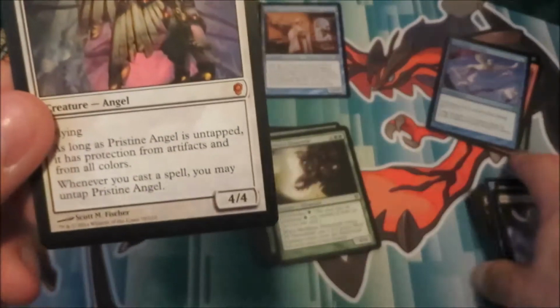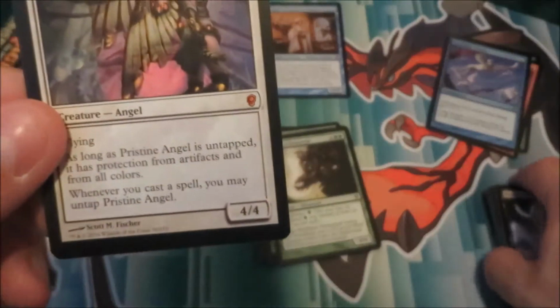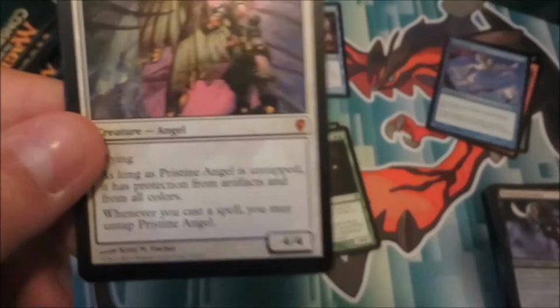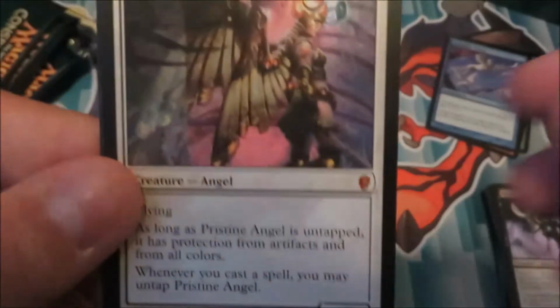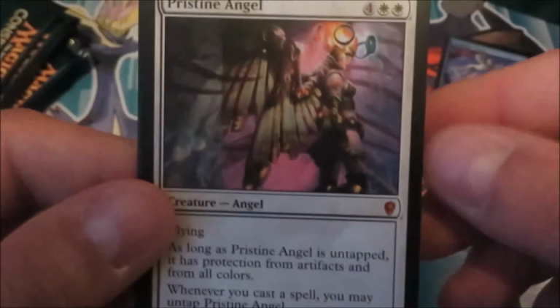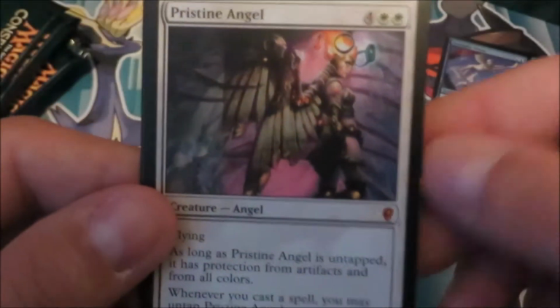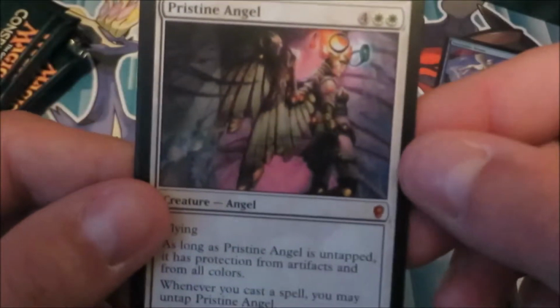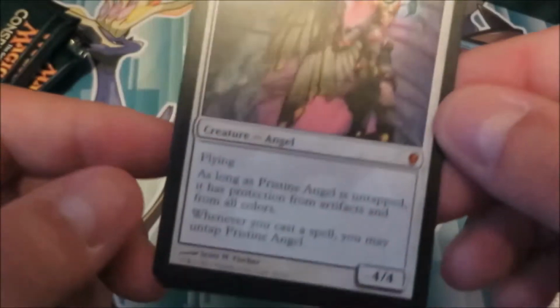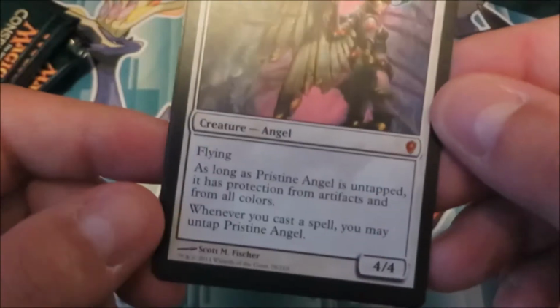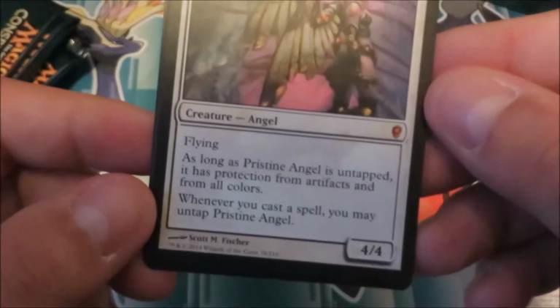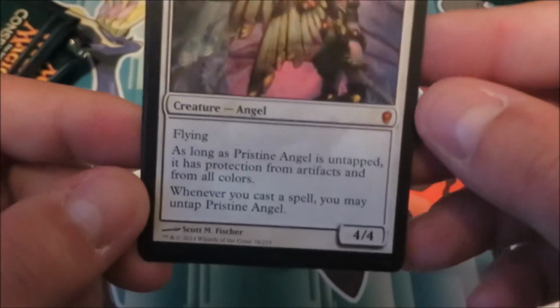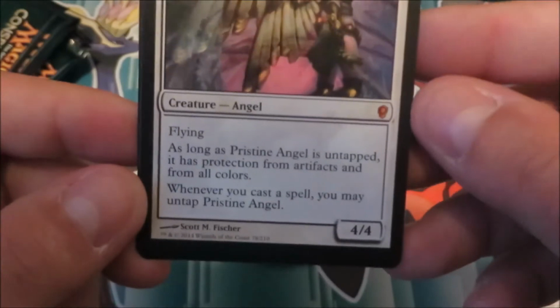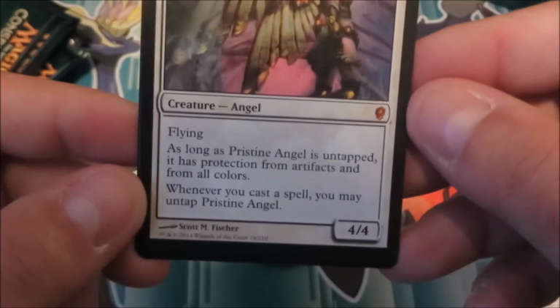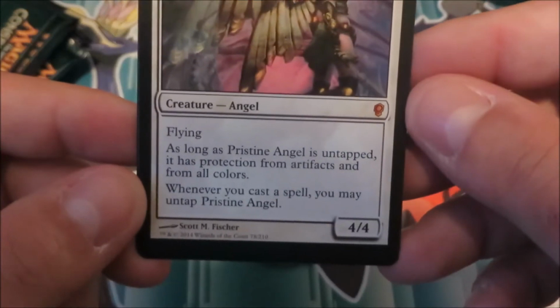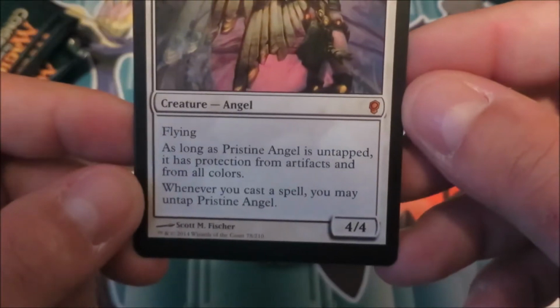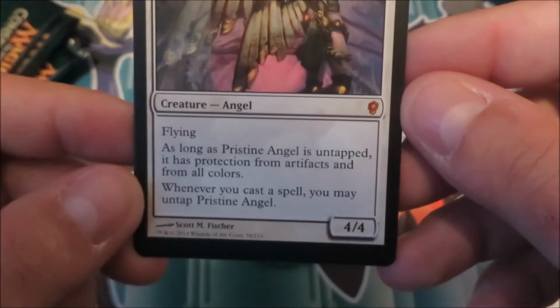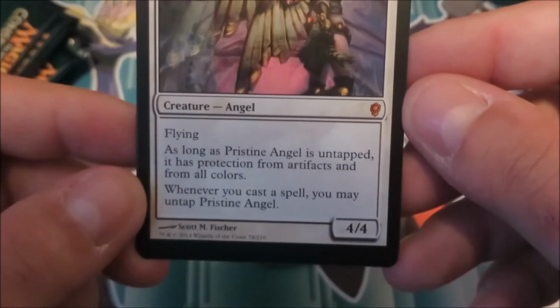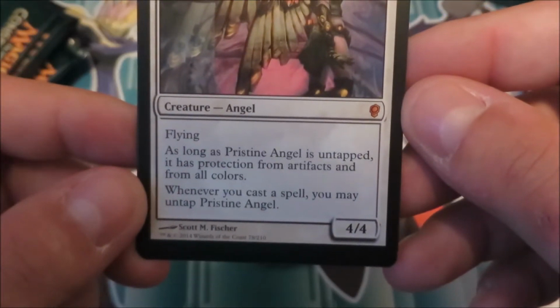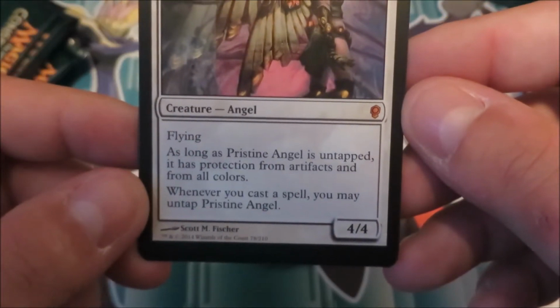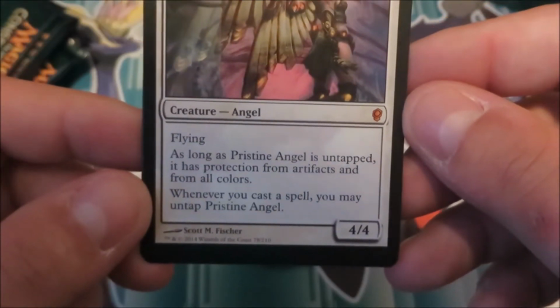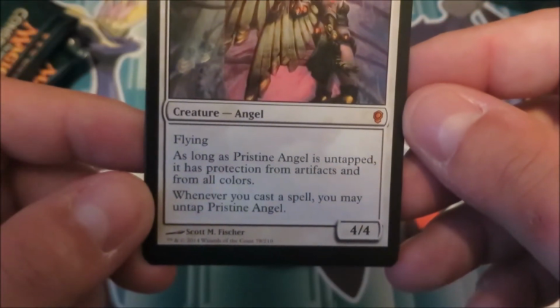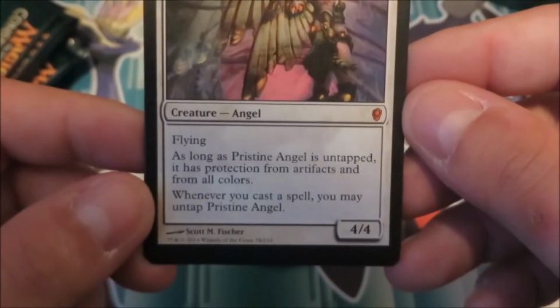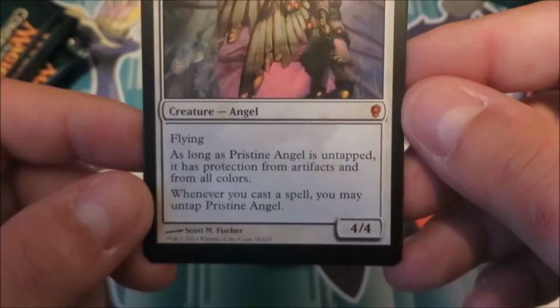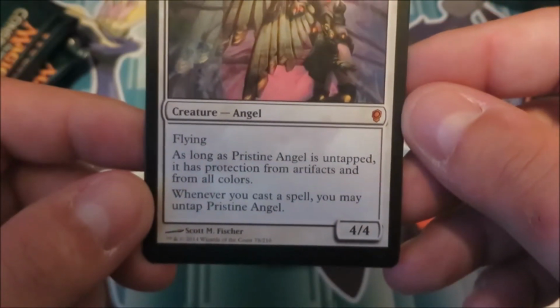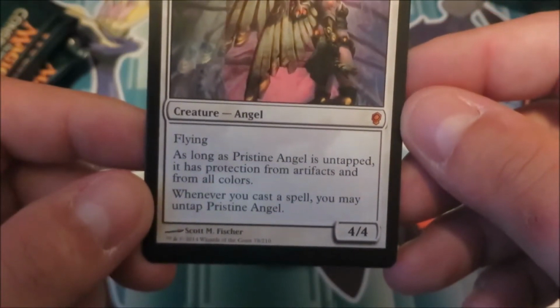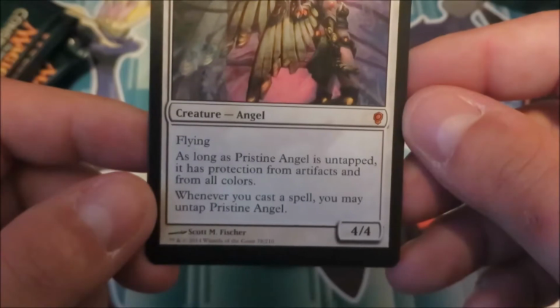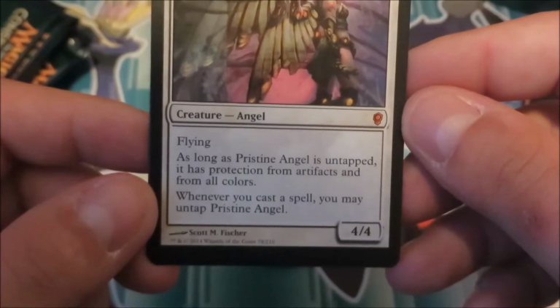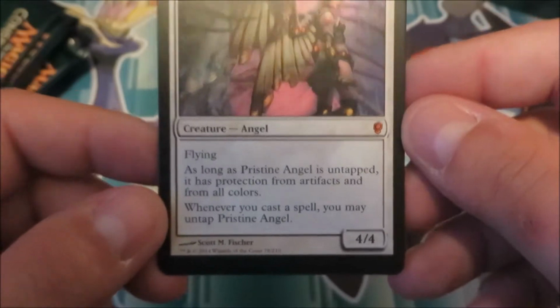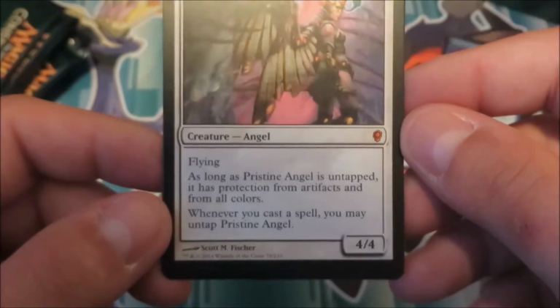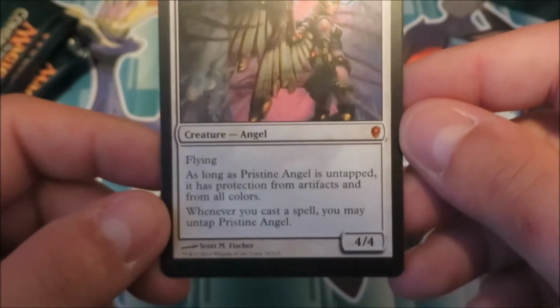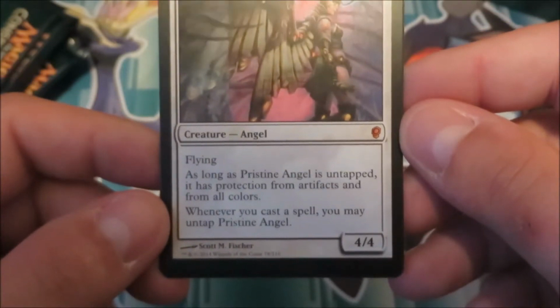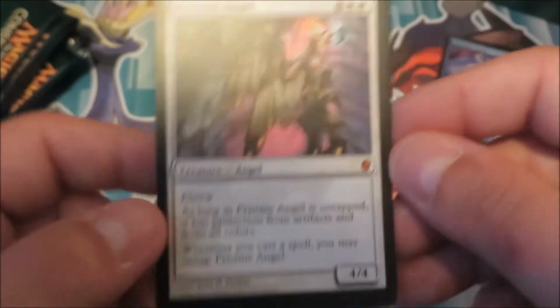That was the one Mythic I wasn't hoping to pull. But it's a 6-cost 4/4 flying. As long as it's untapped, it has protection from artifacts and all colors, and whenever you cast a spell you may untap it.